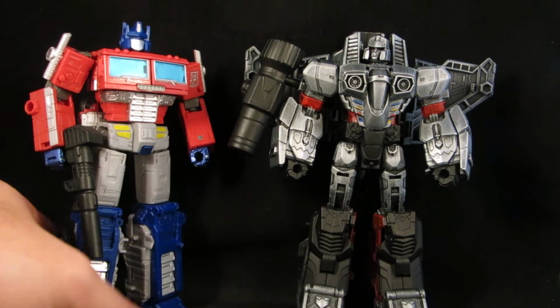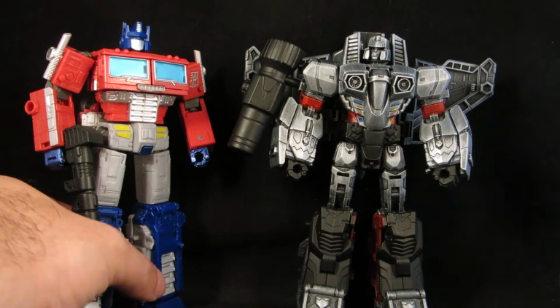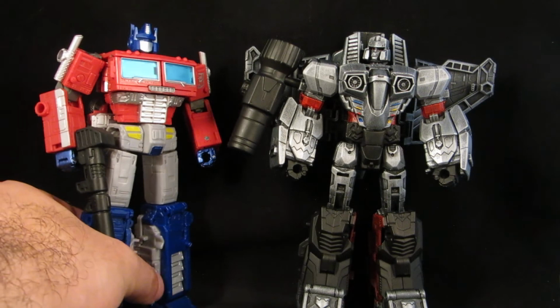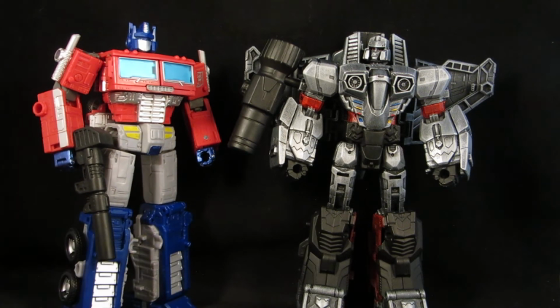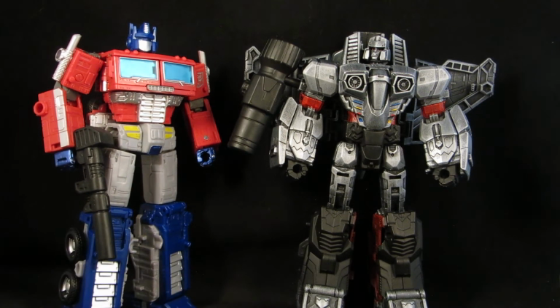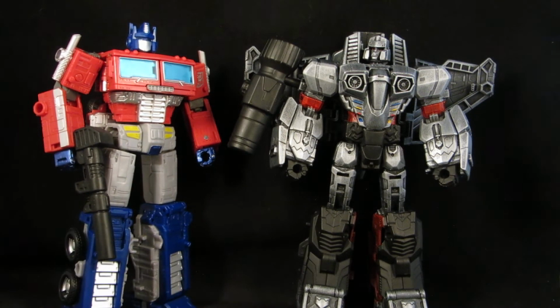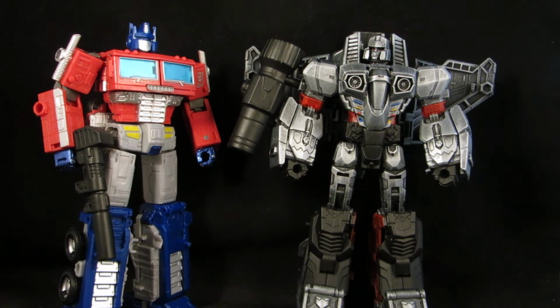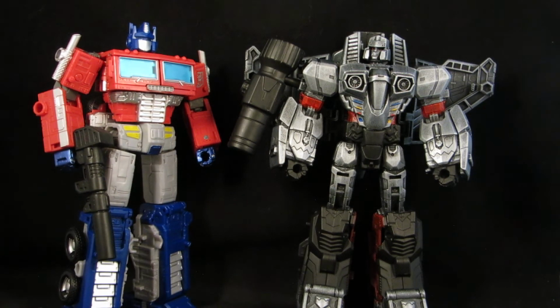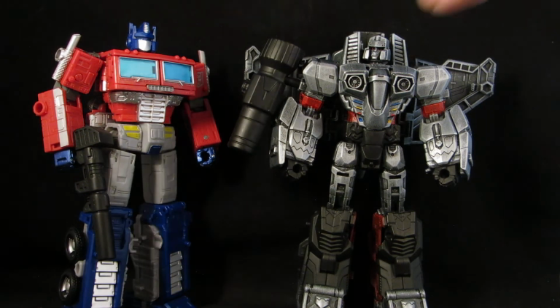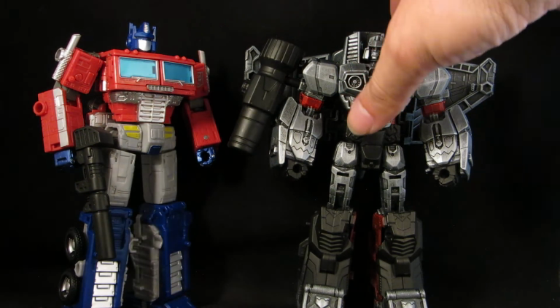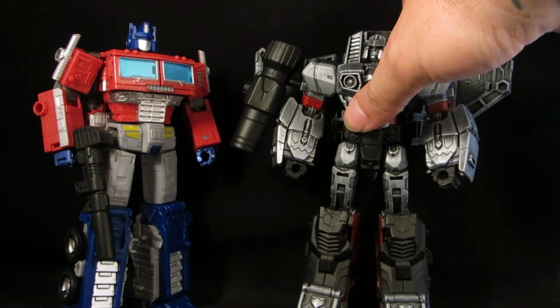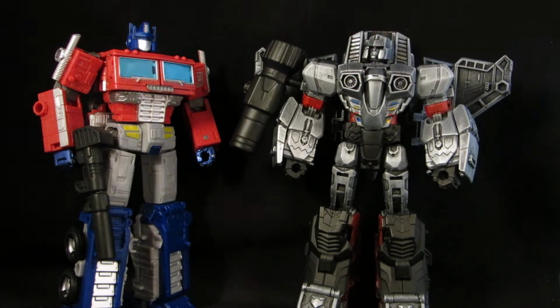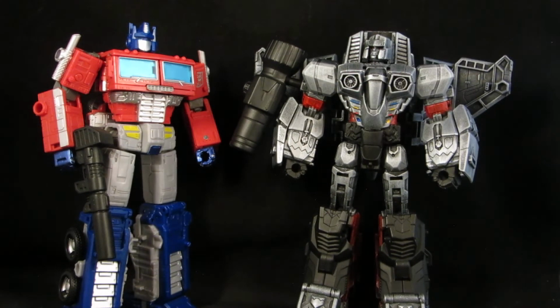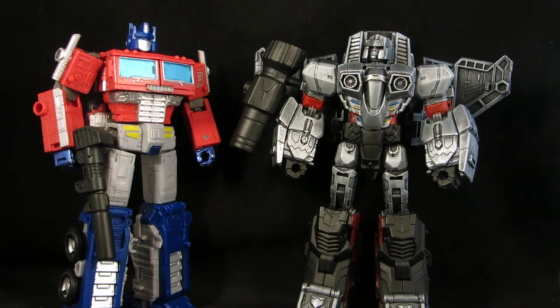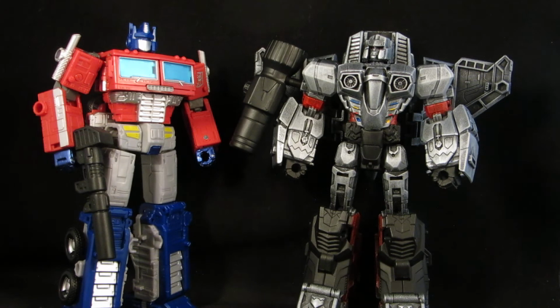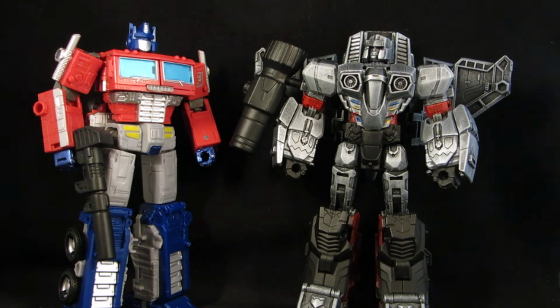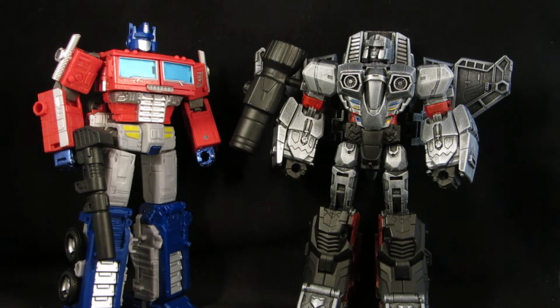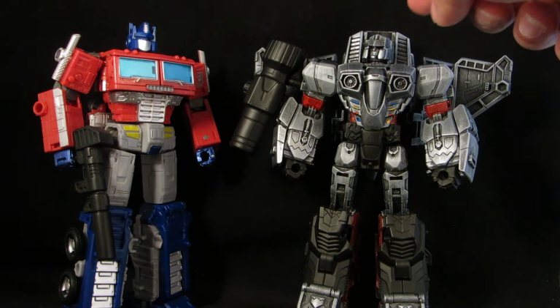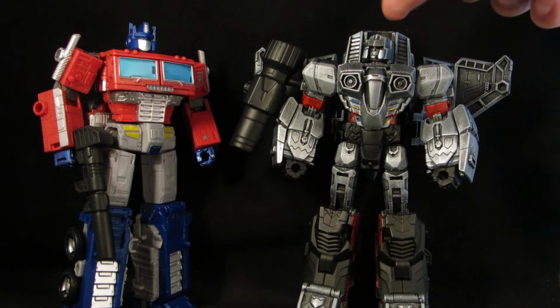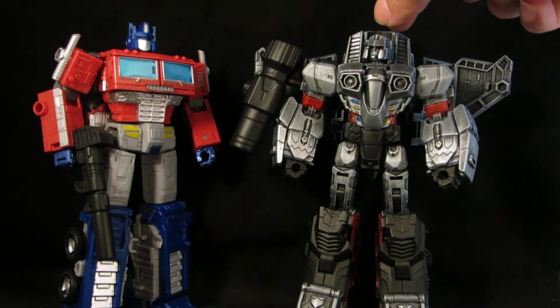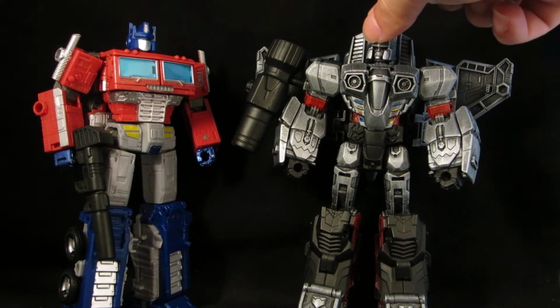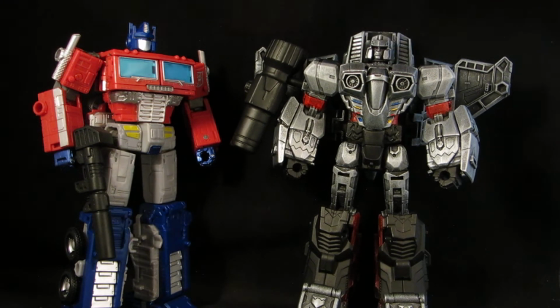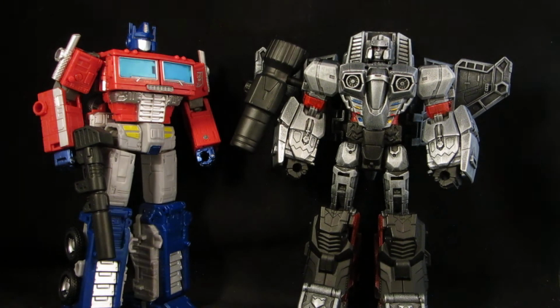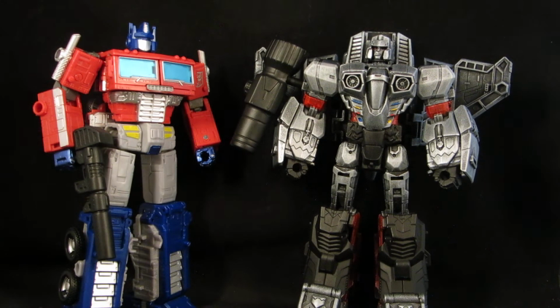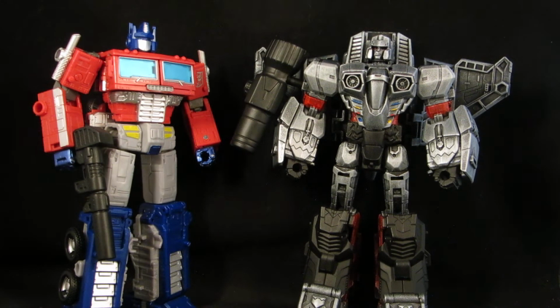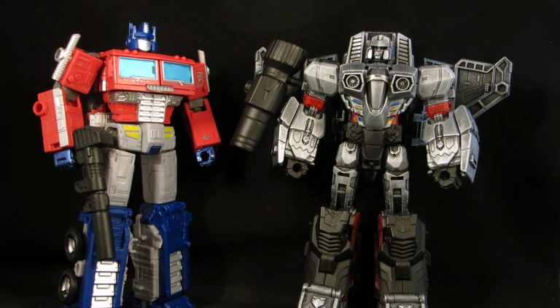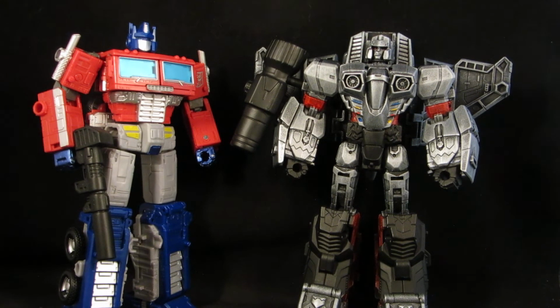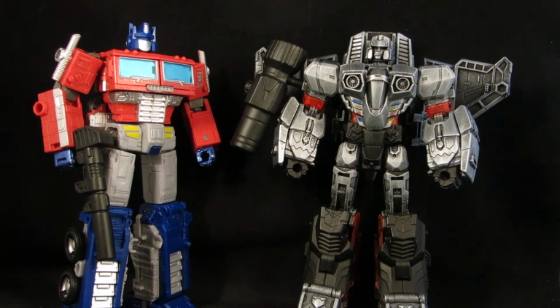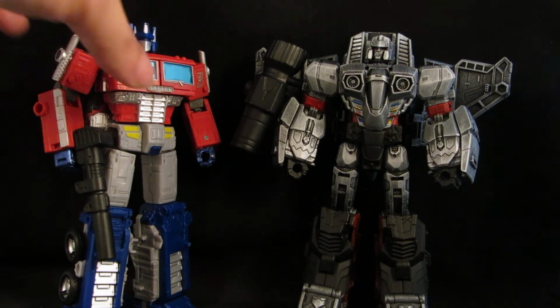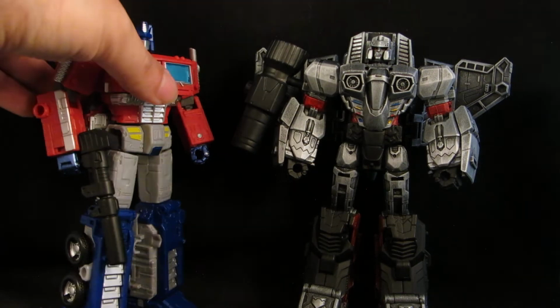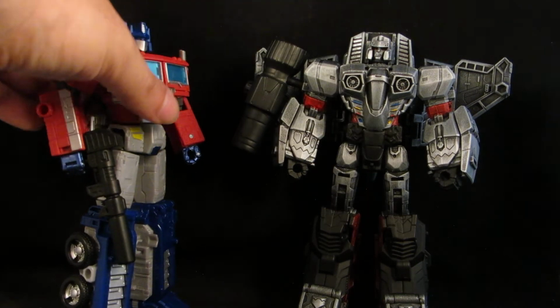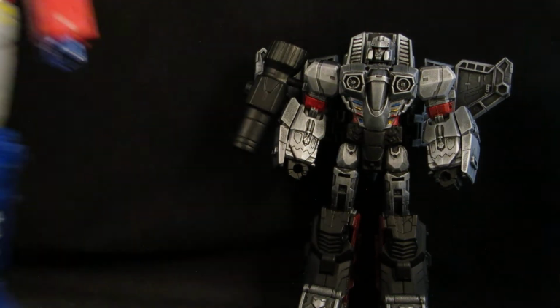Jet versus truck. The head is a bit small, but it does fit this figure for transformation. They look good together.